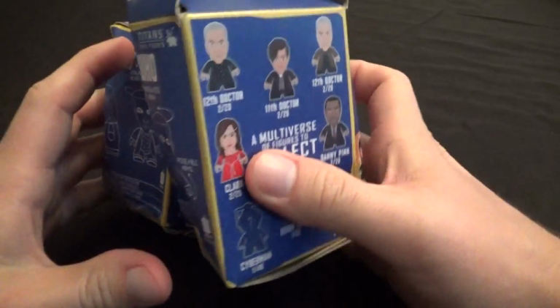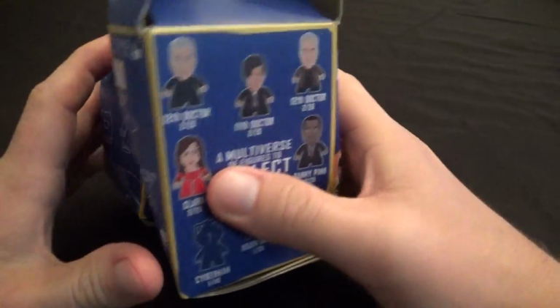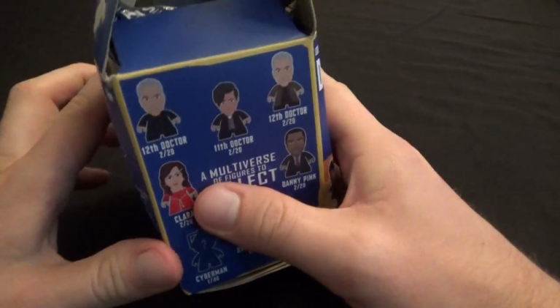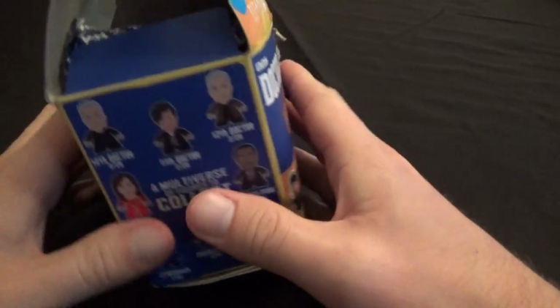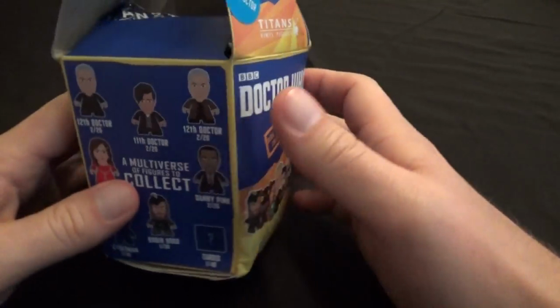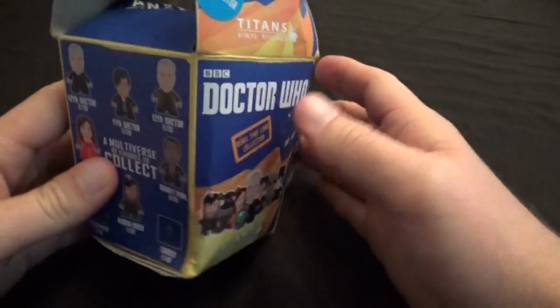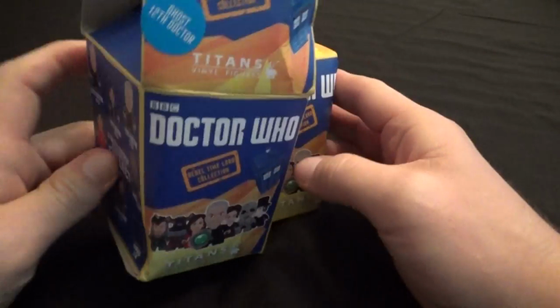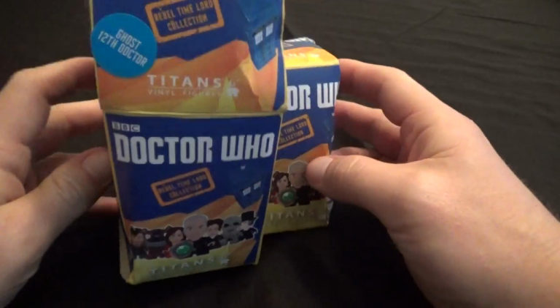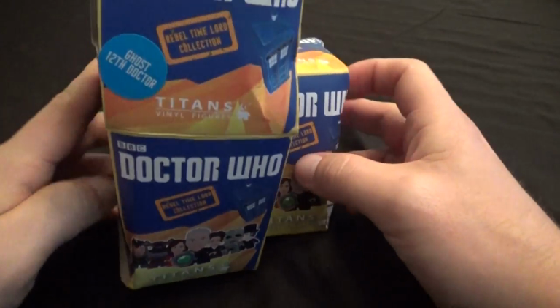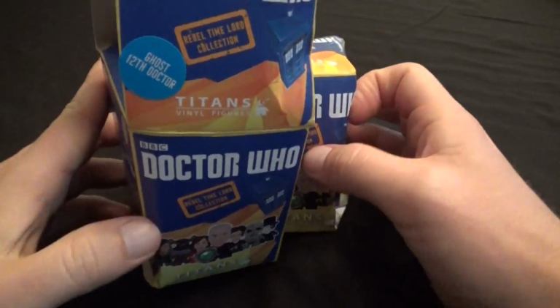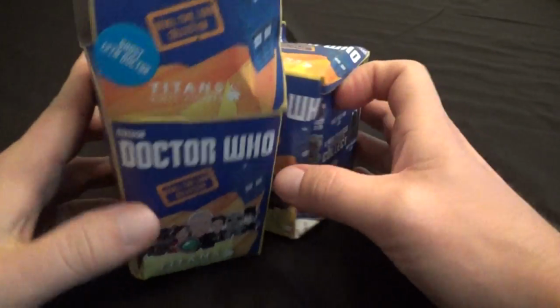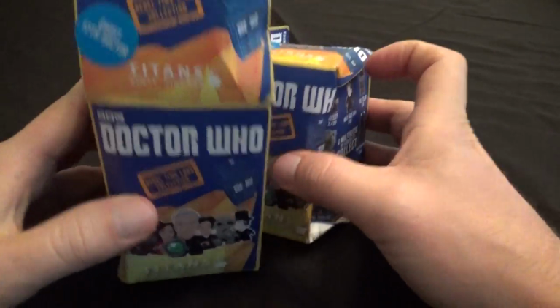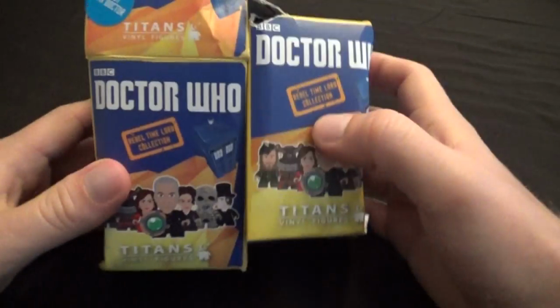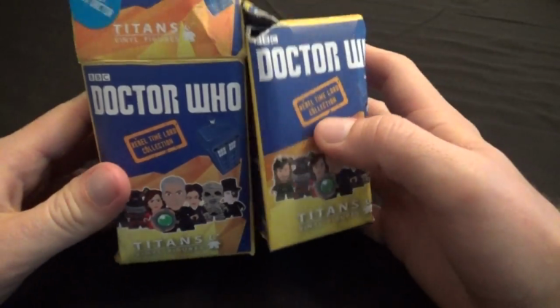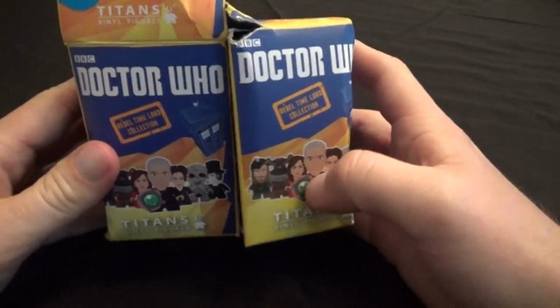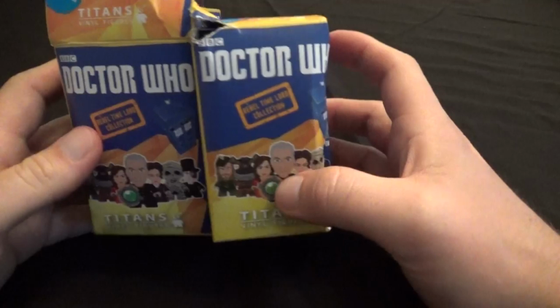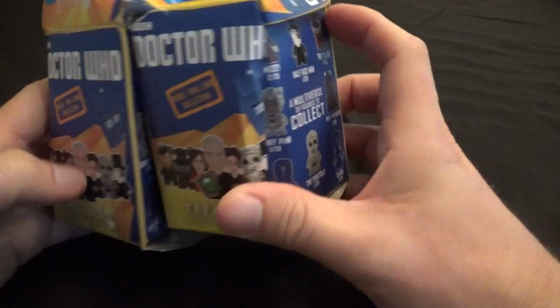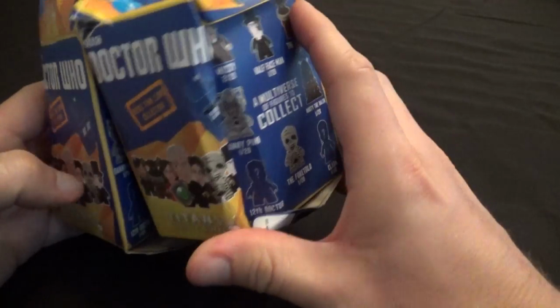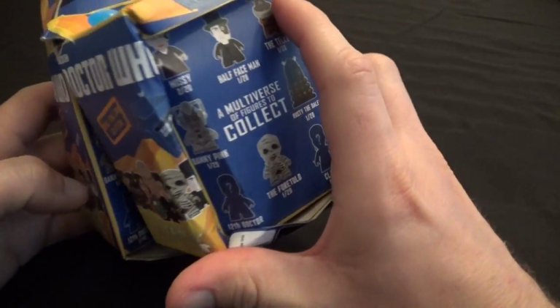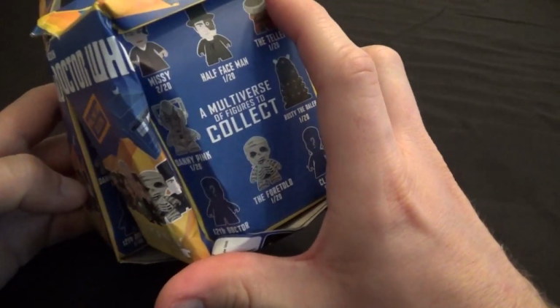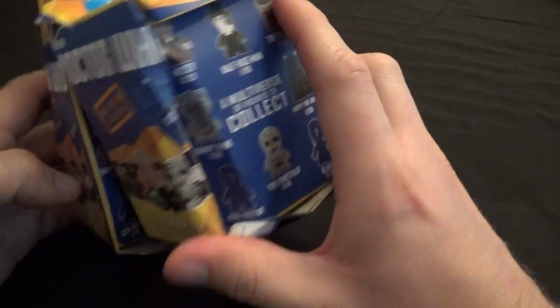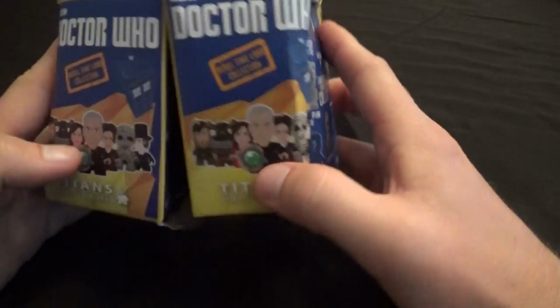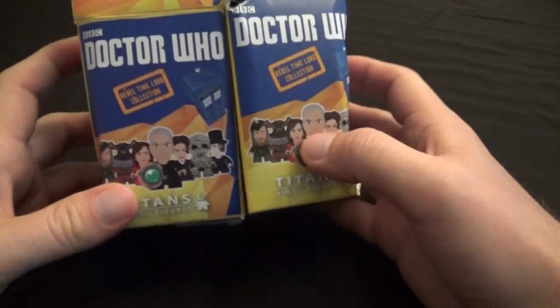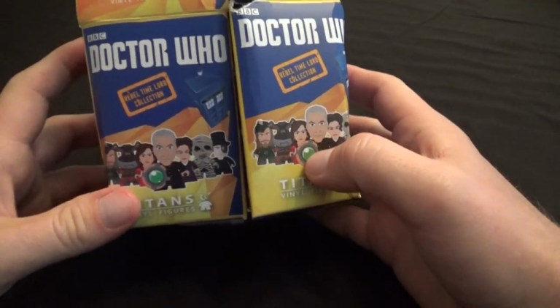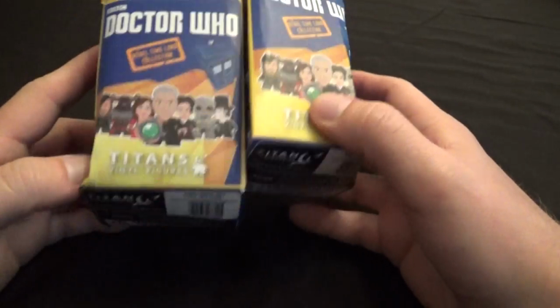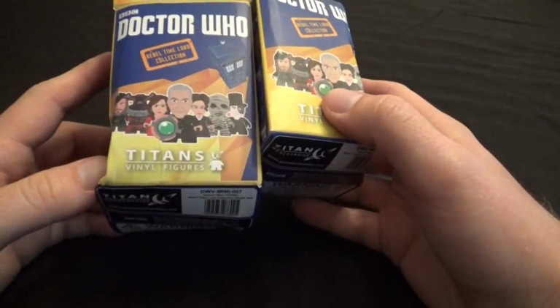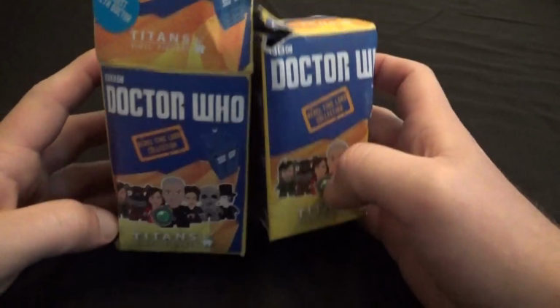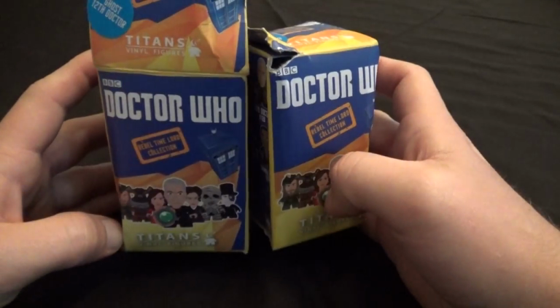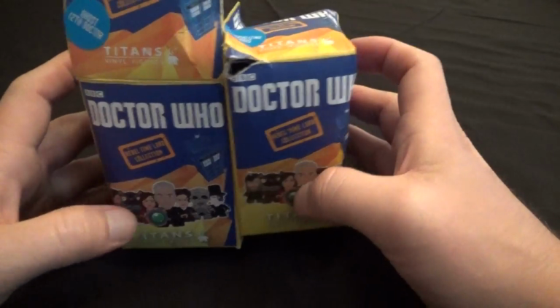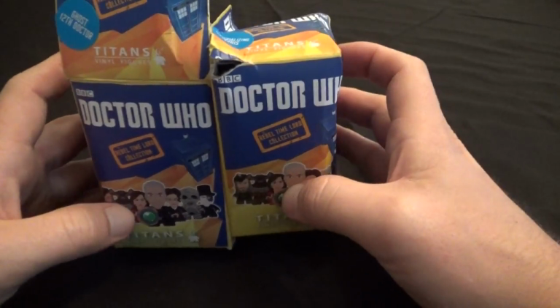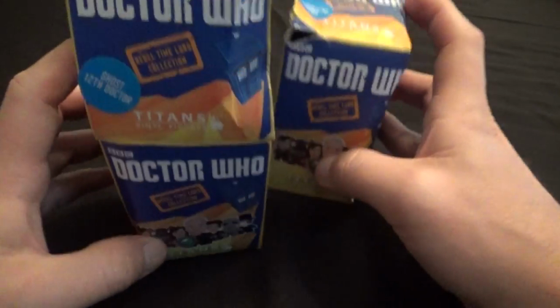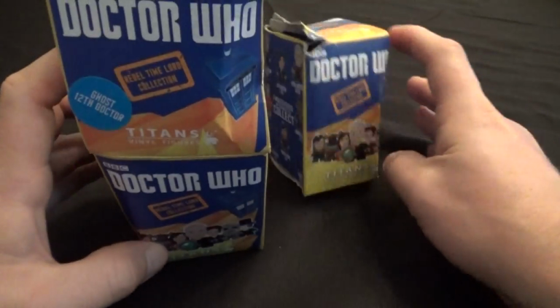But it's really not that big of a deal because I'm going to open them anyway, and I just really want the figures inside. So, no big deal. Let's open them up and make sure the figures are okay.